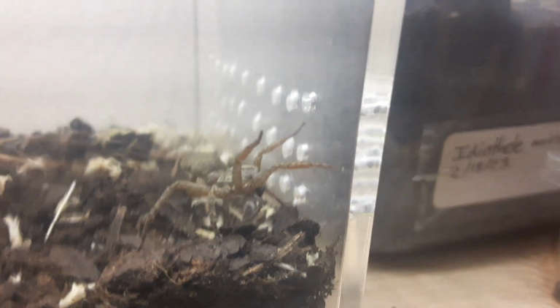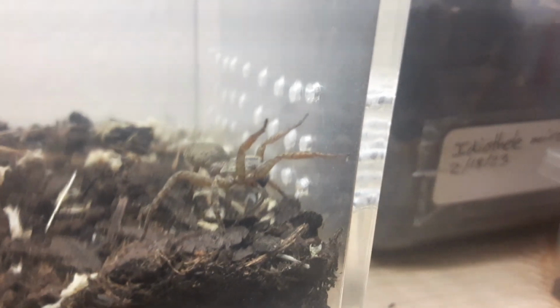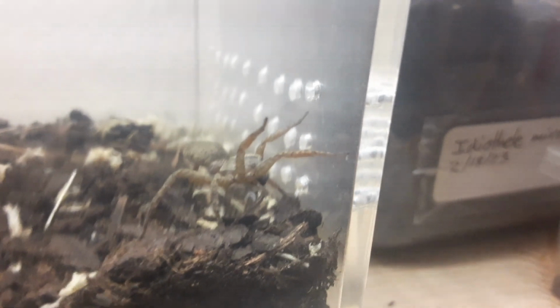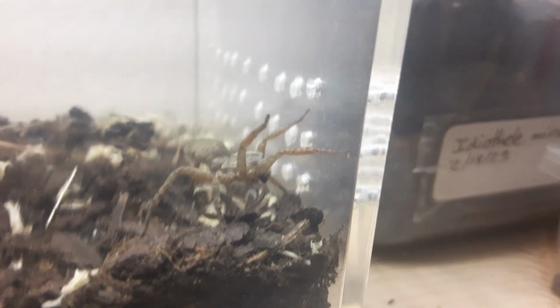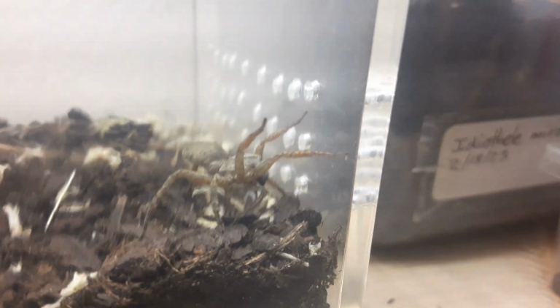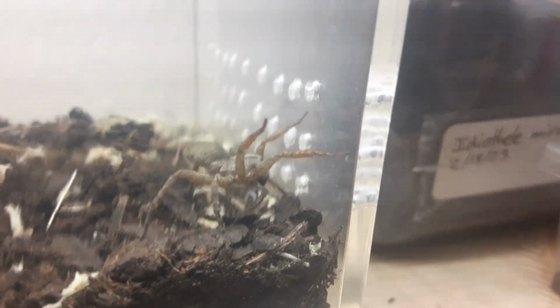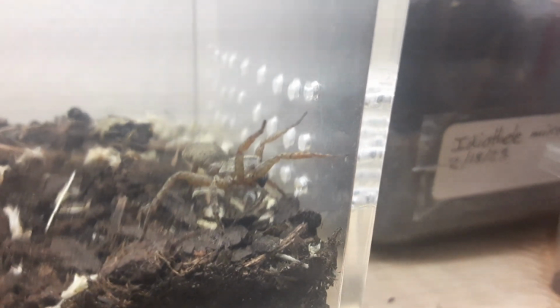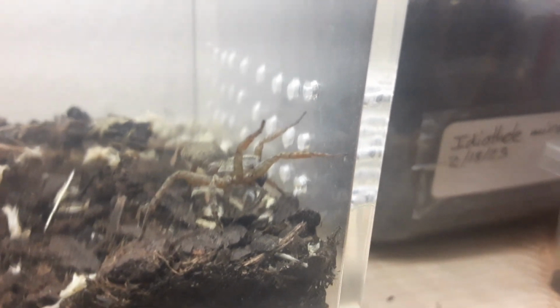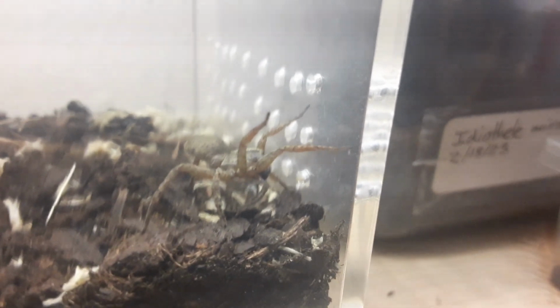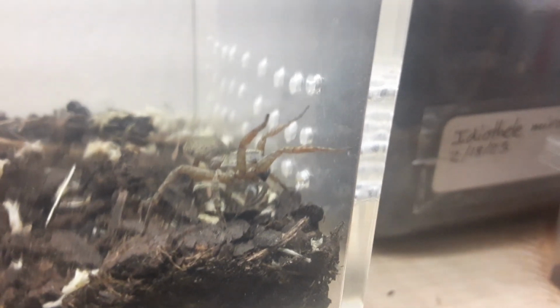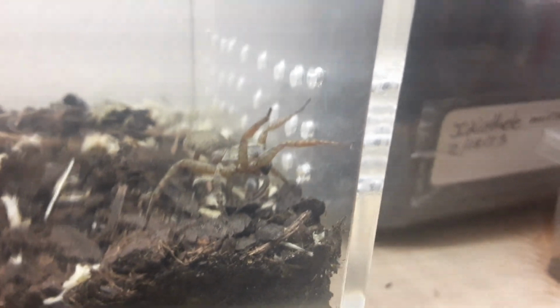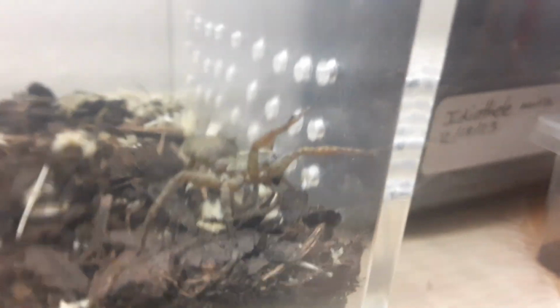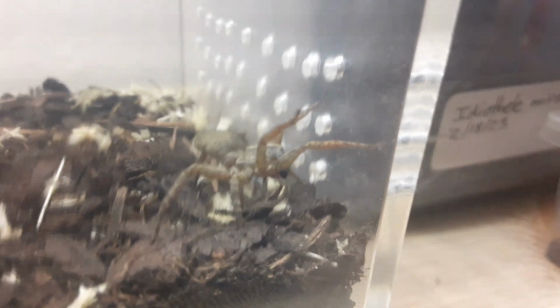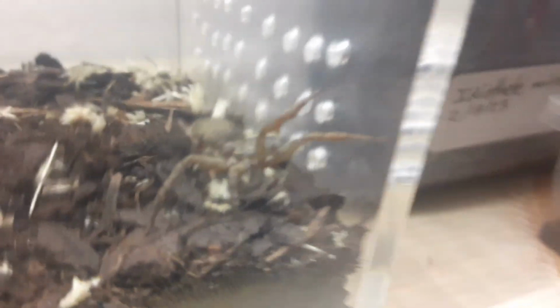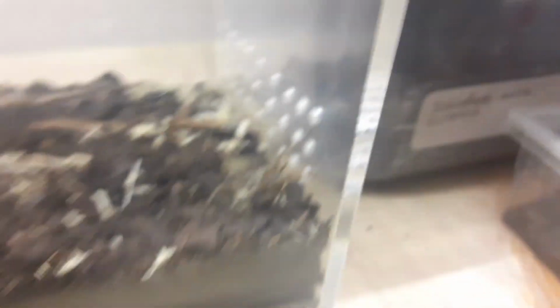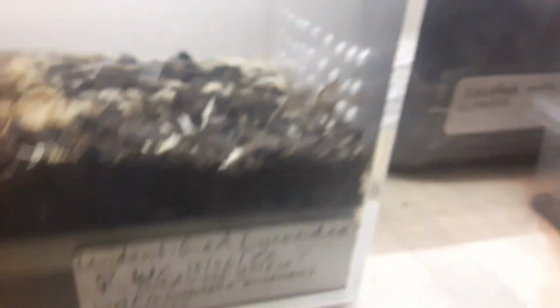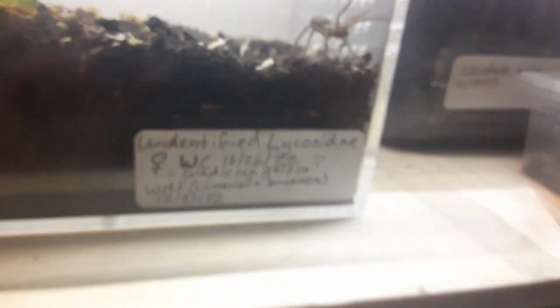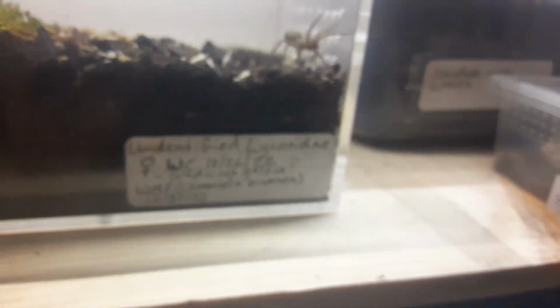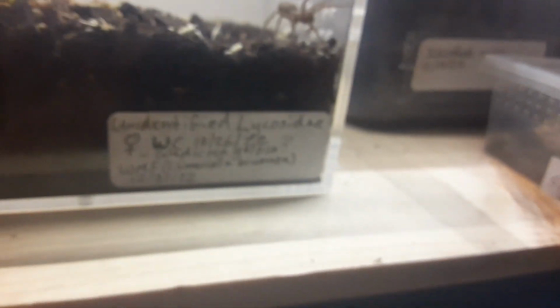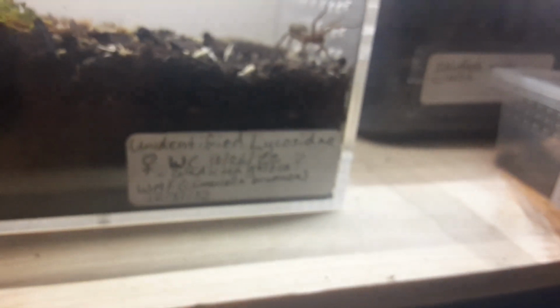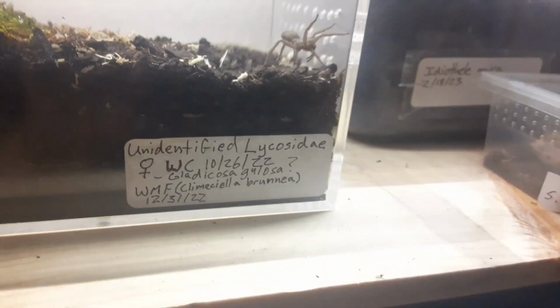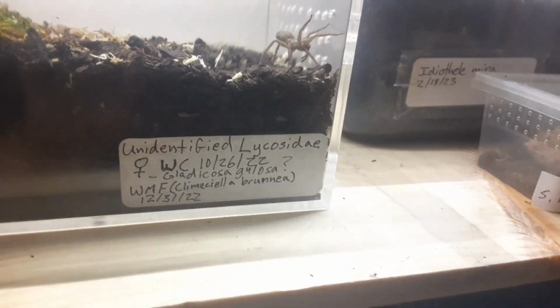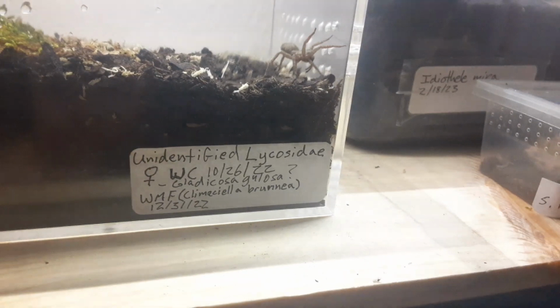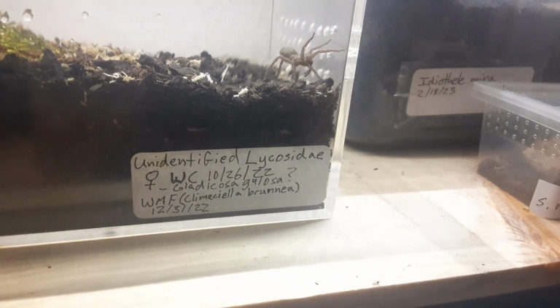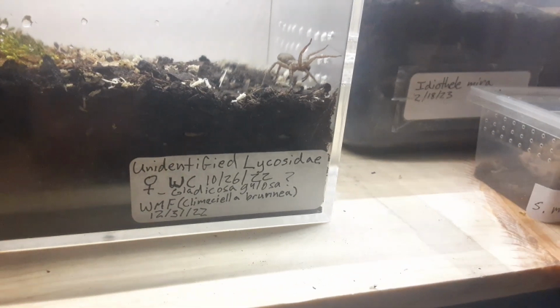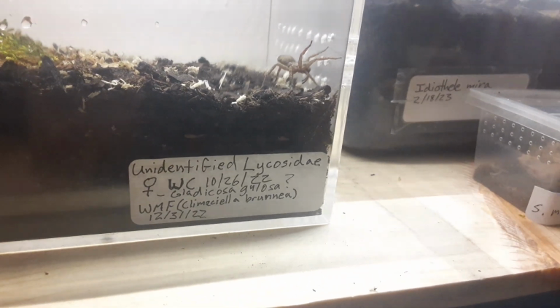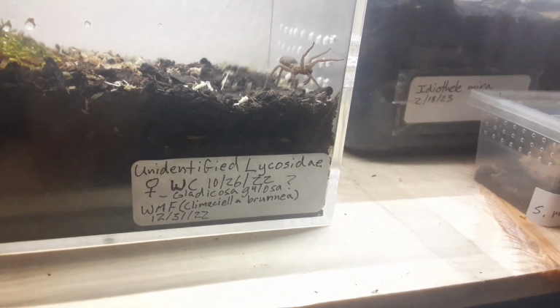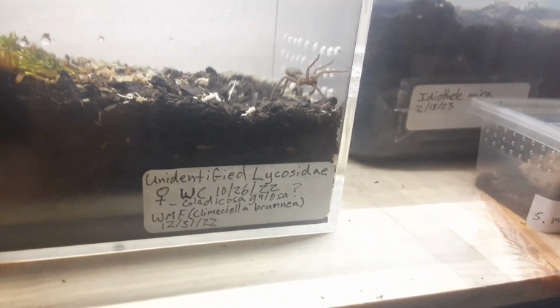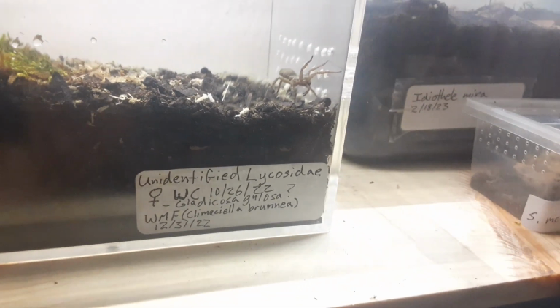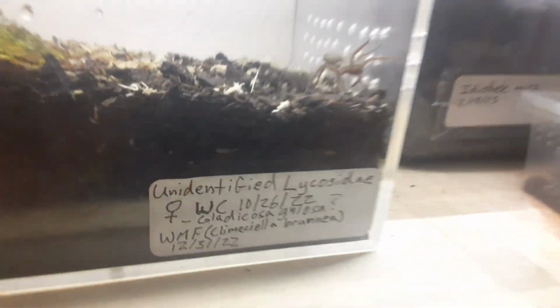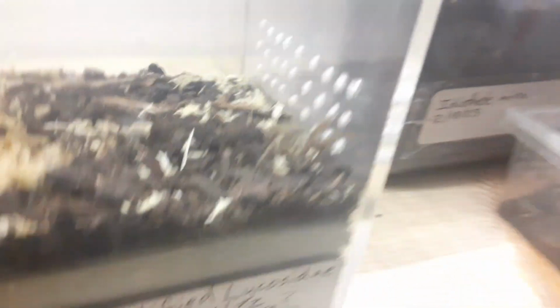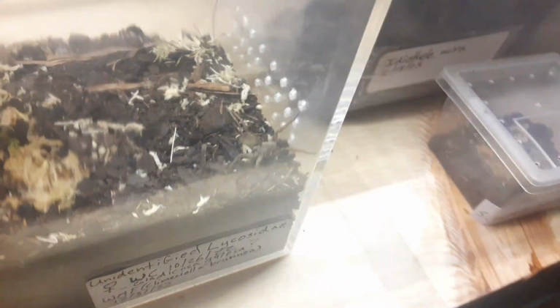So this, I think, is Gladycosagulosa. I've had her for a few months. What's the date on here? I've had her, like, for, what, three and a half months?